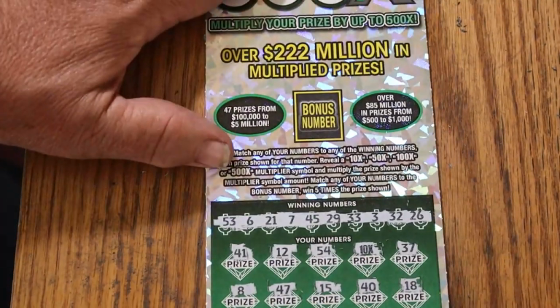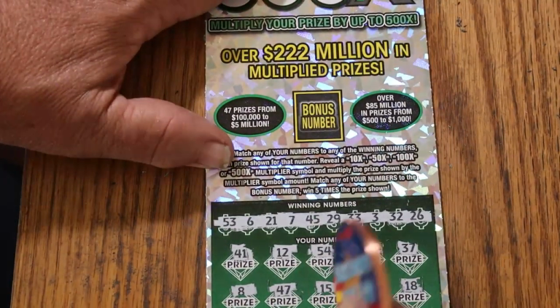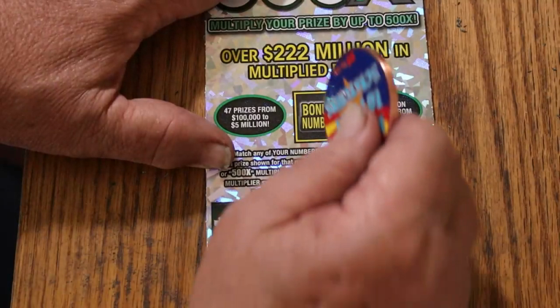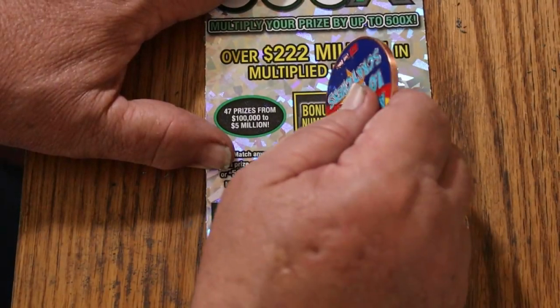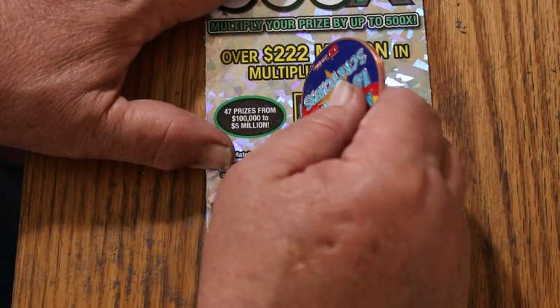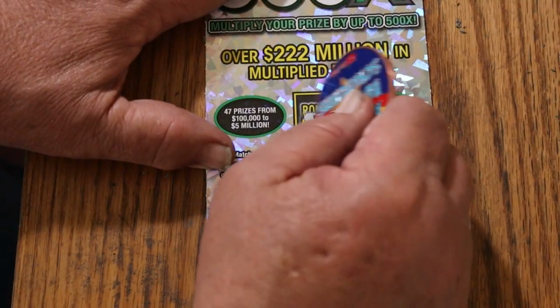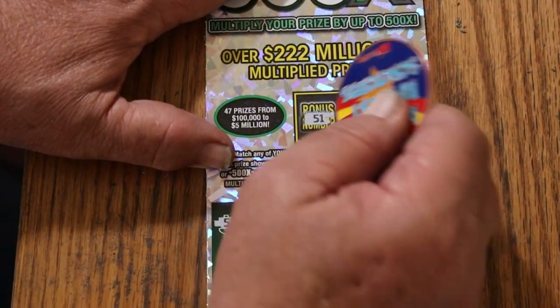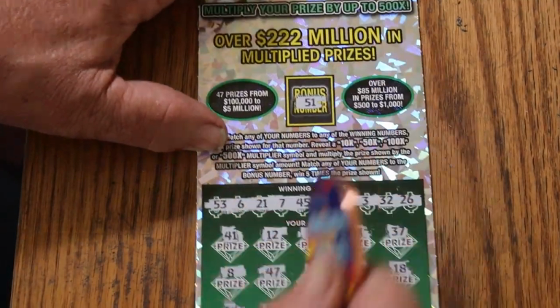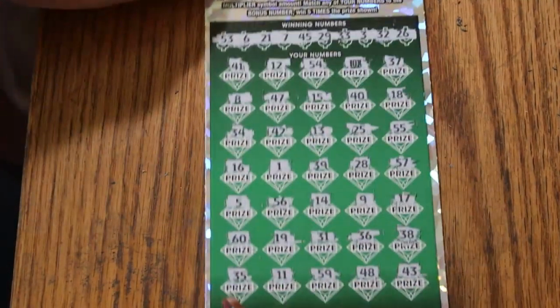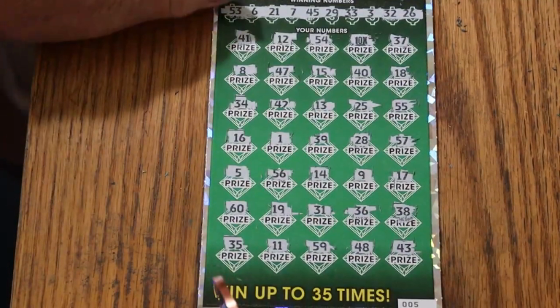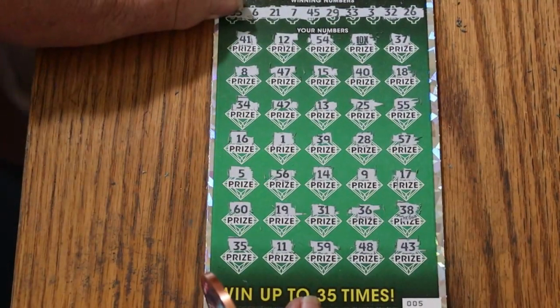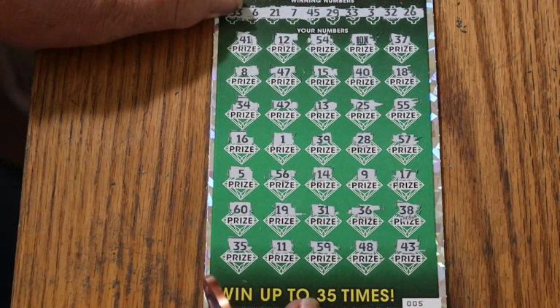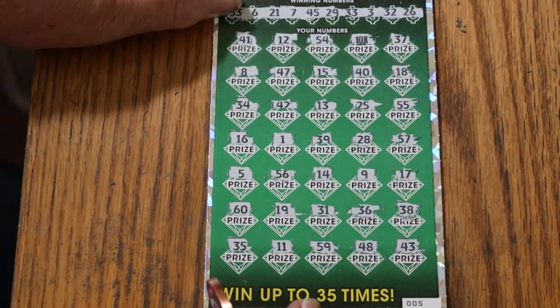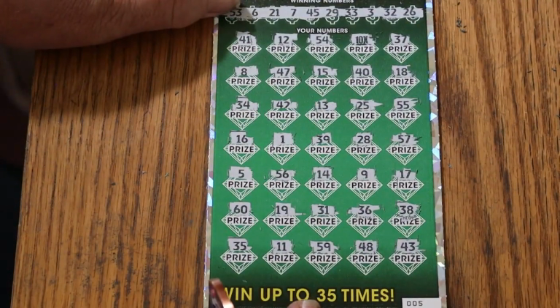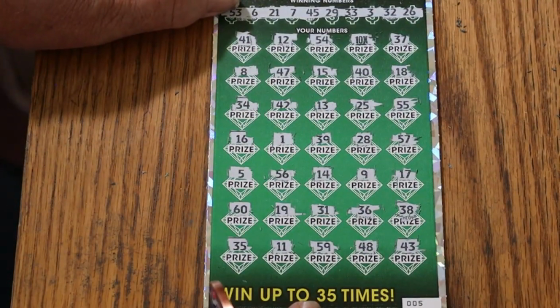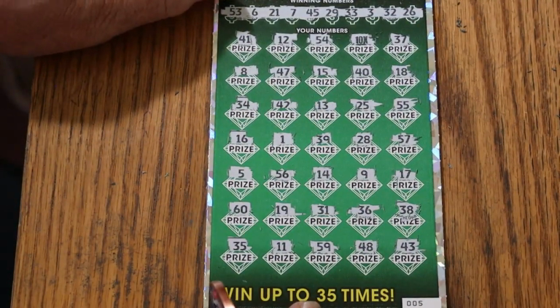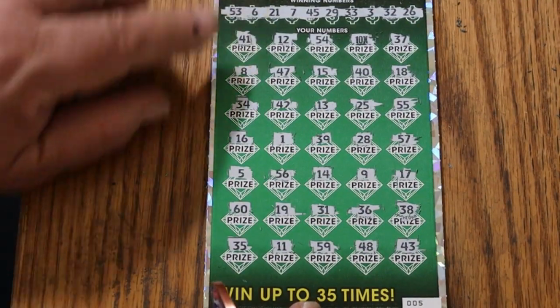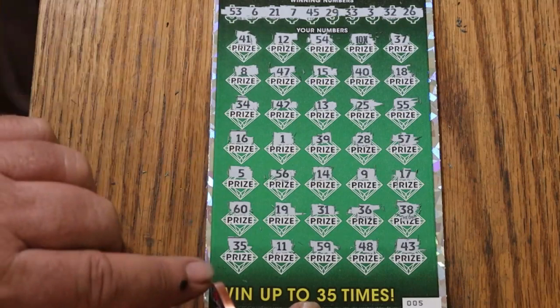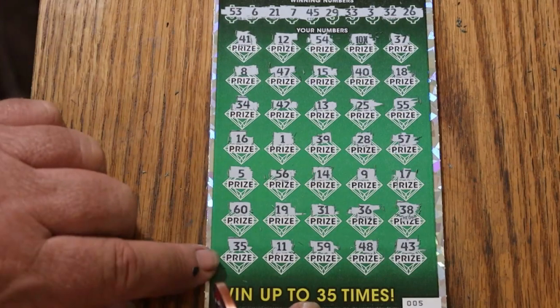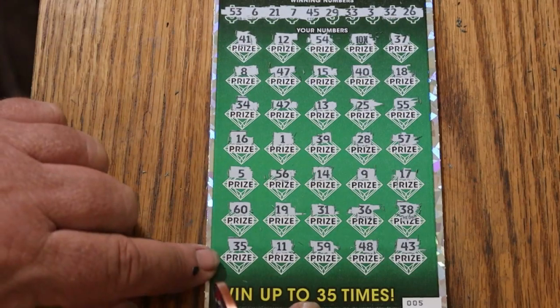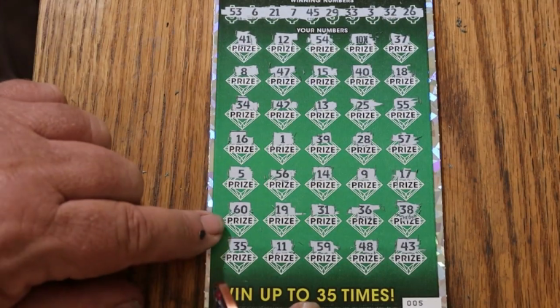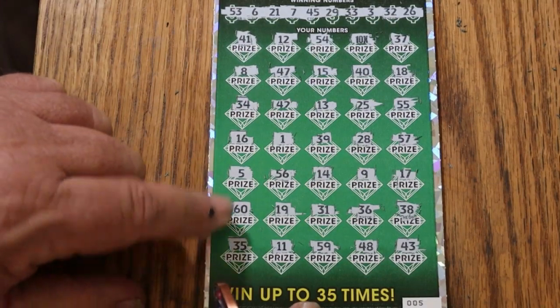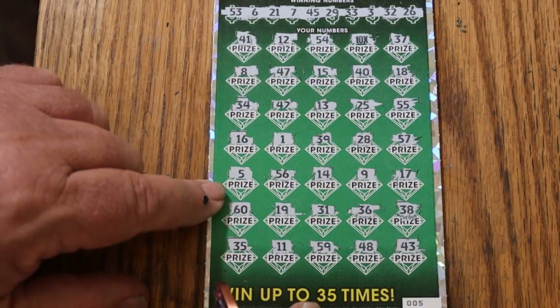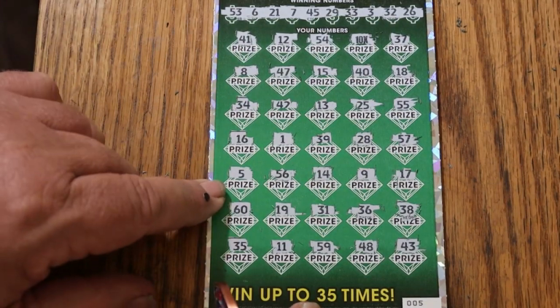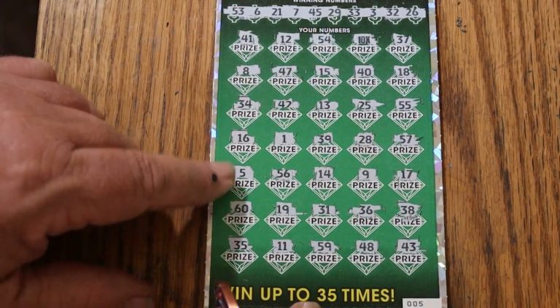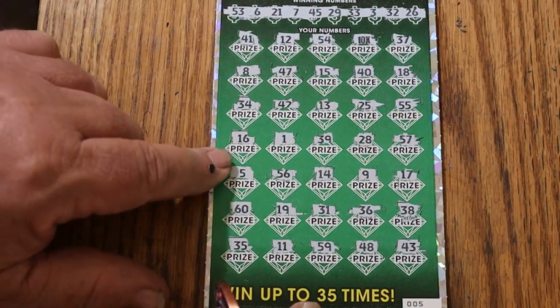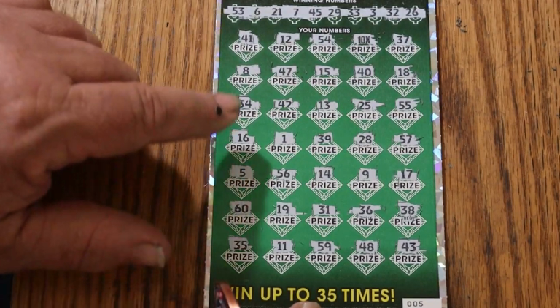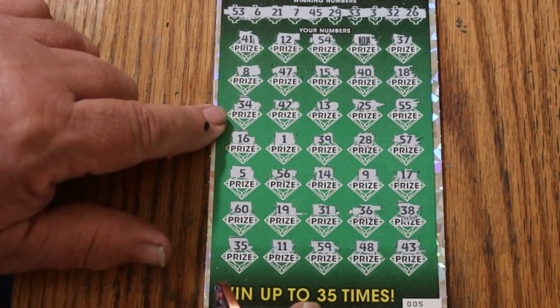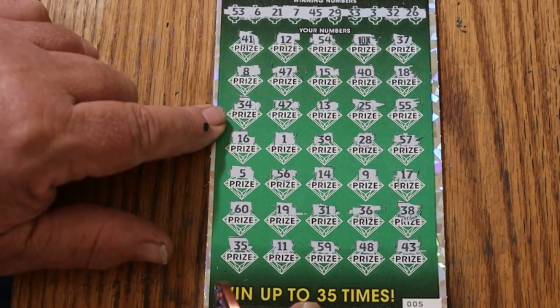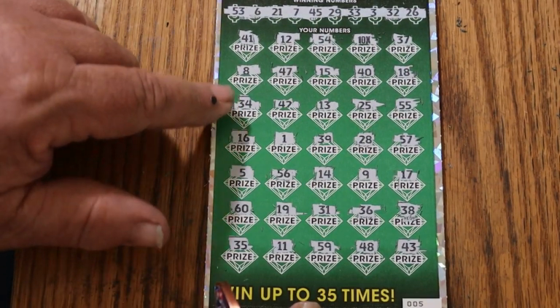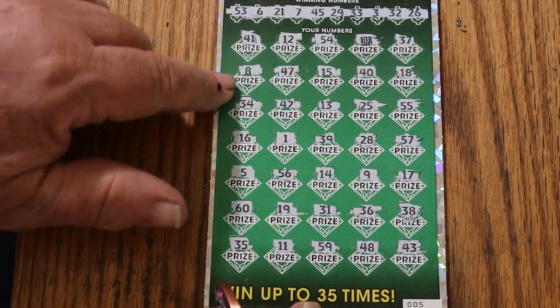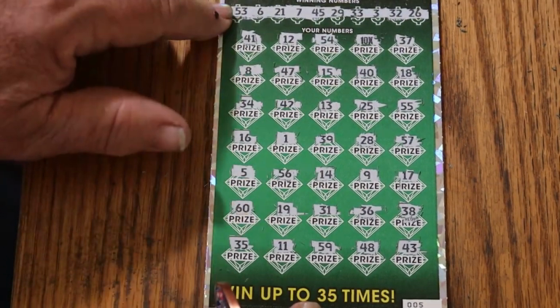And as for the bonus: 51. No, no, no, no, no, no, no, and no.